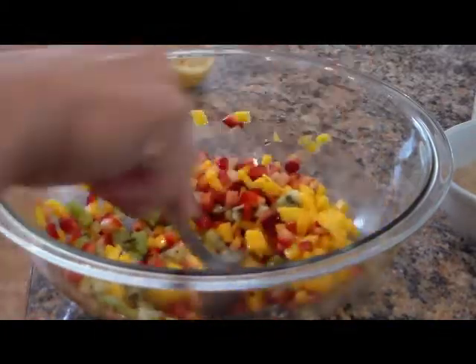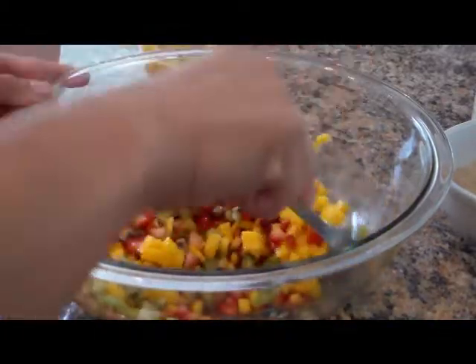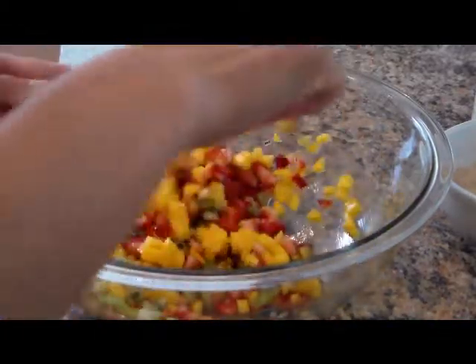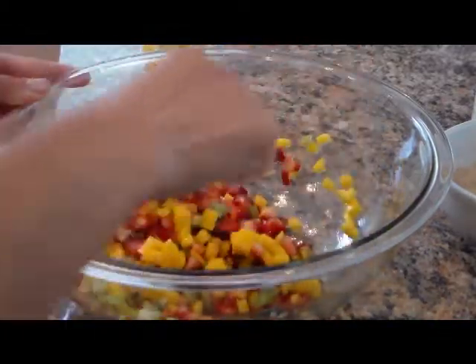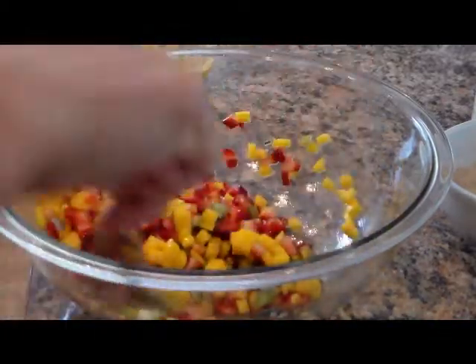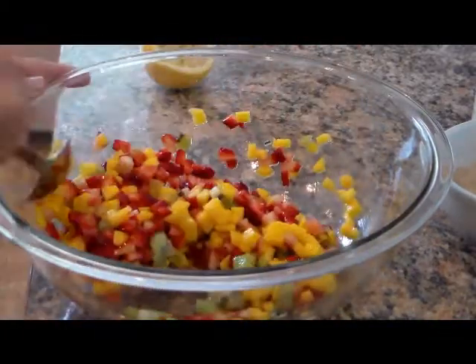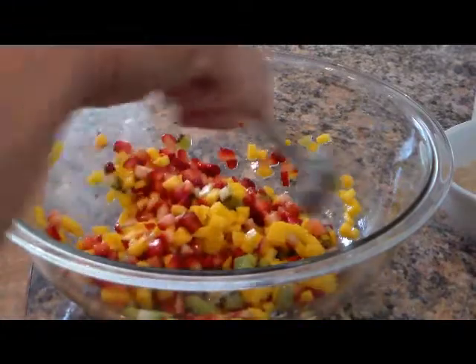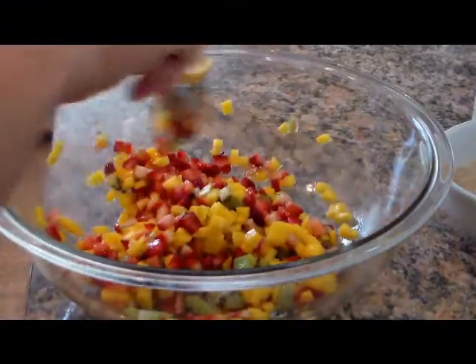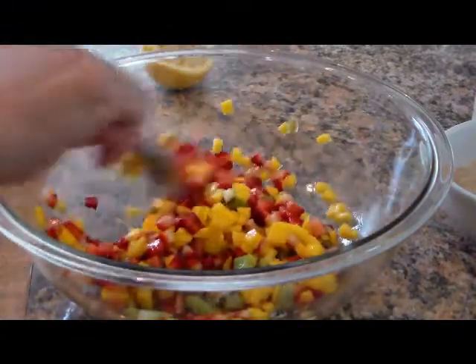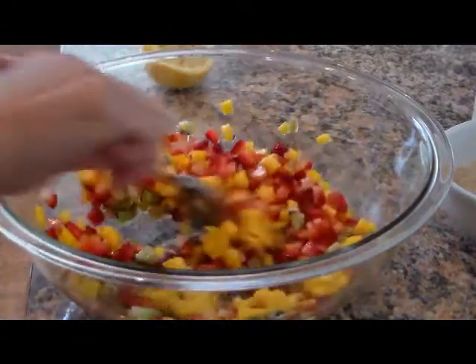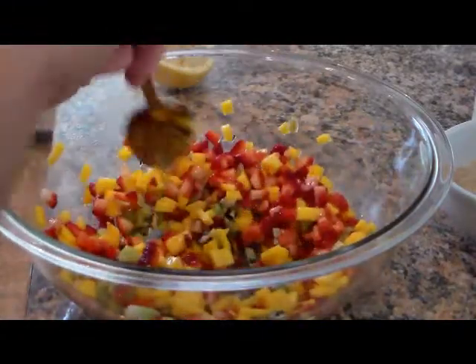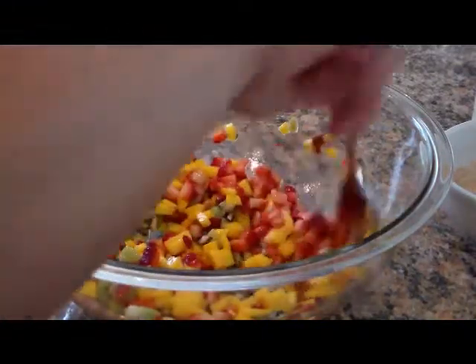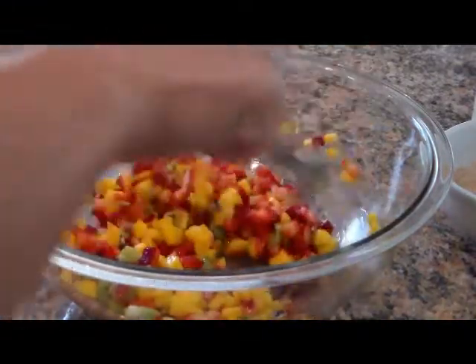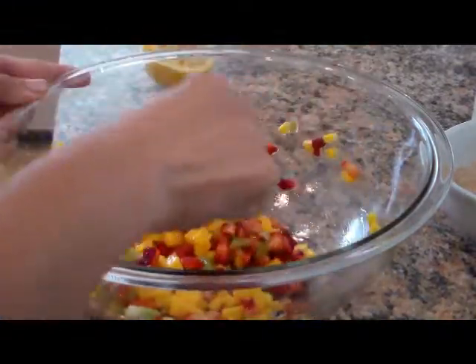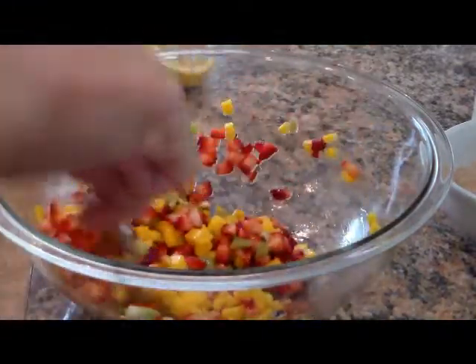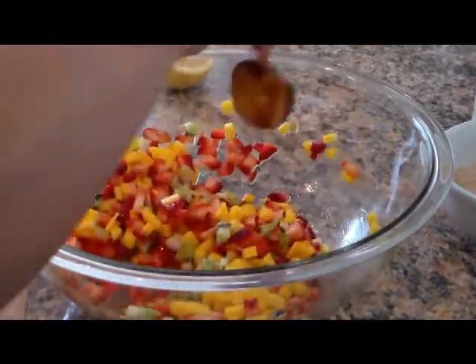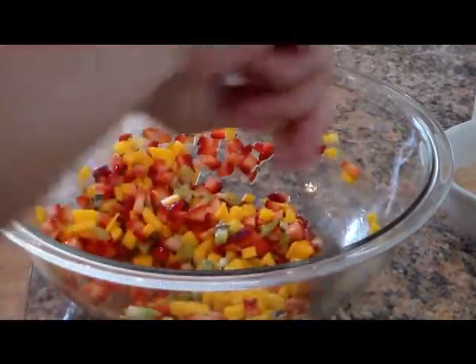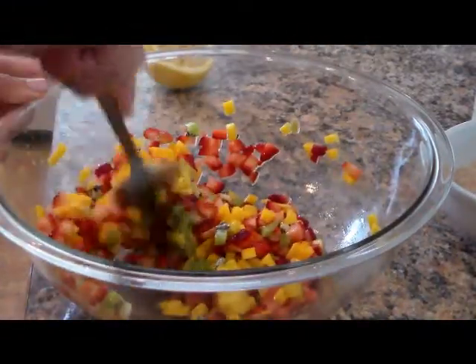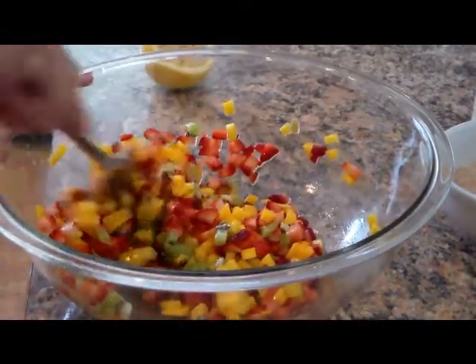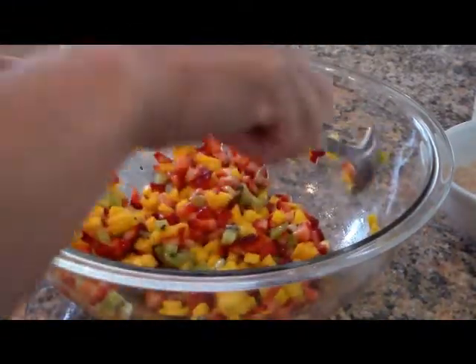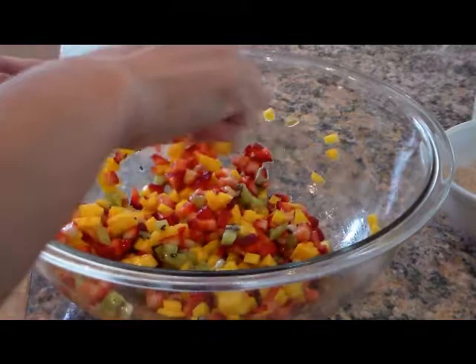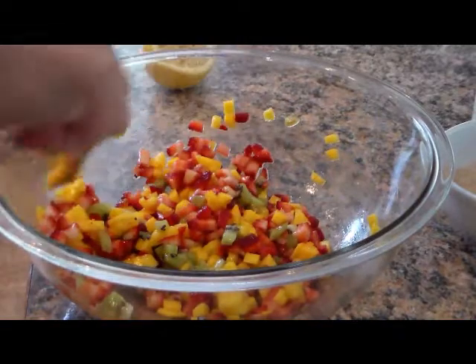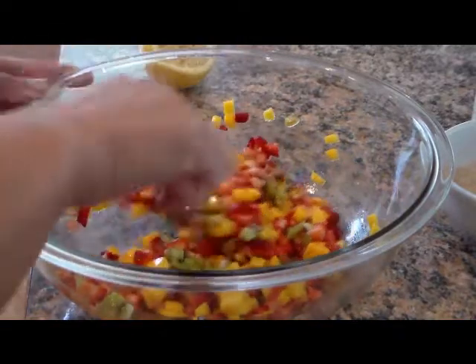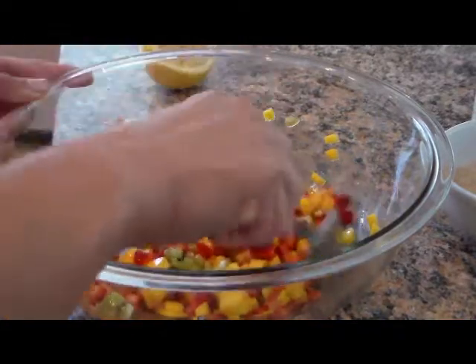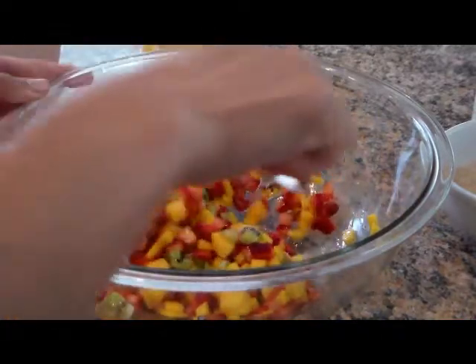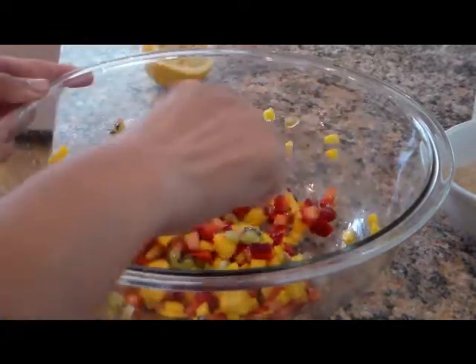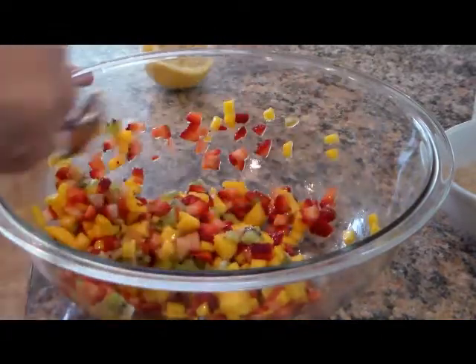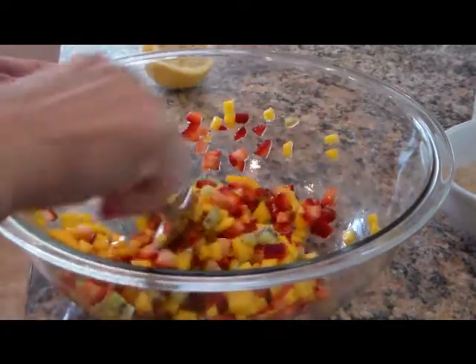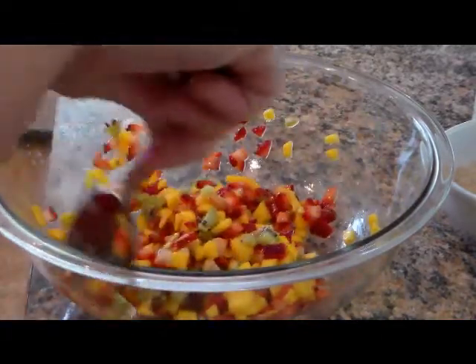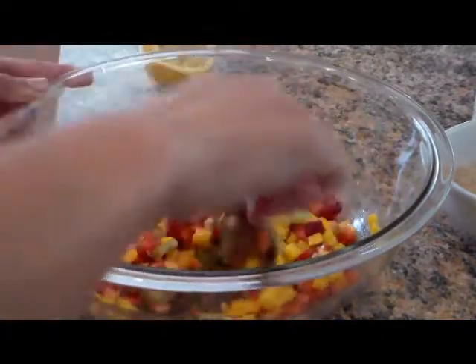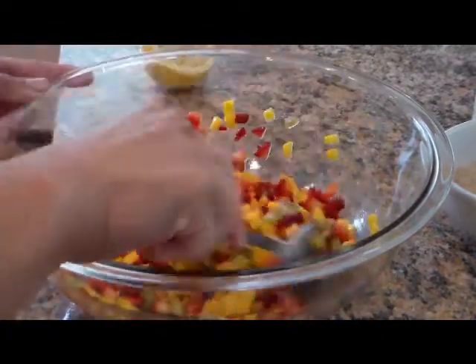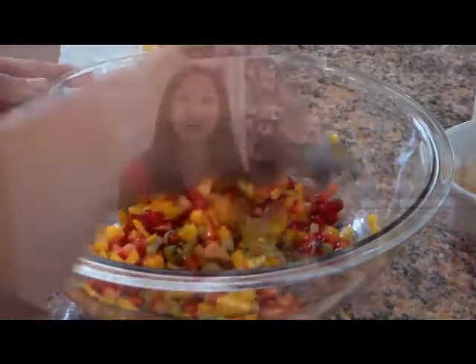It doesn't matter what ratio you use — you can put as many strawberries as you like. I try to make the strawberries and the mango about equal parts.